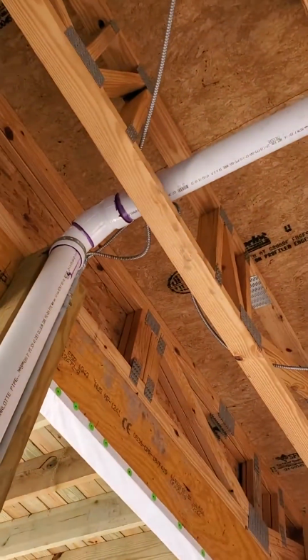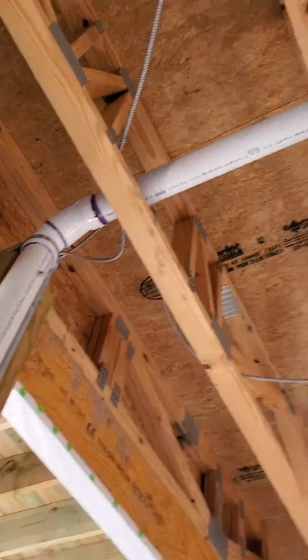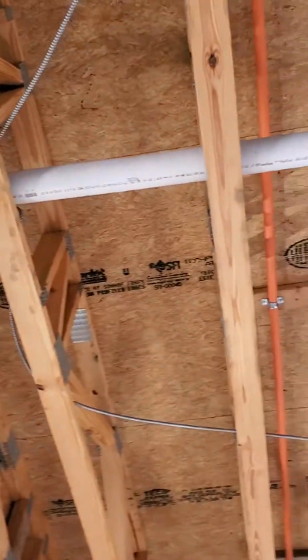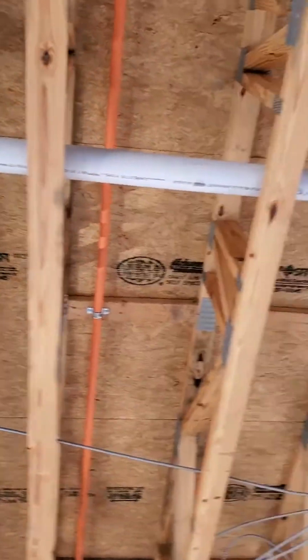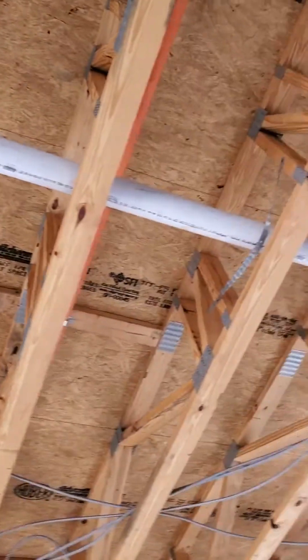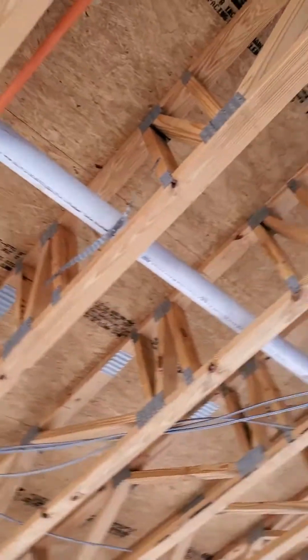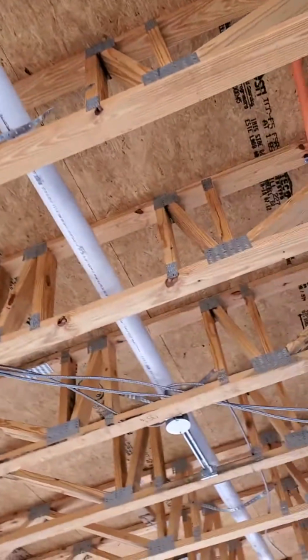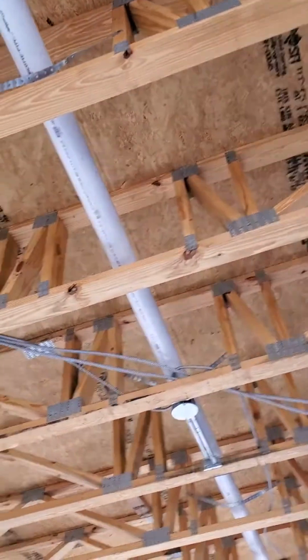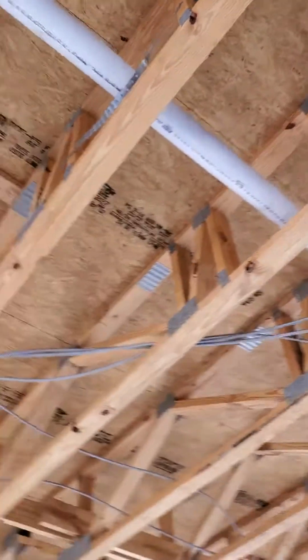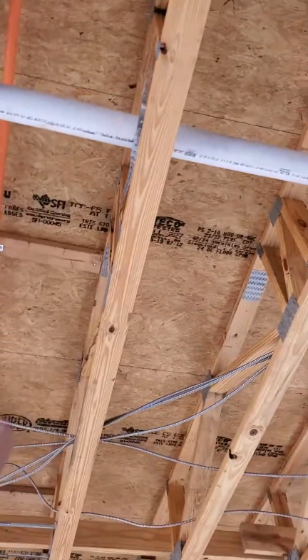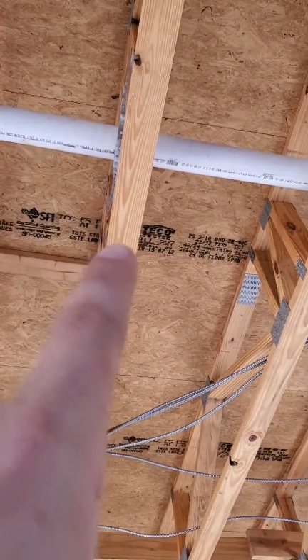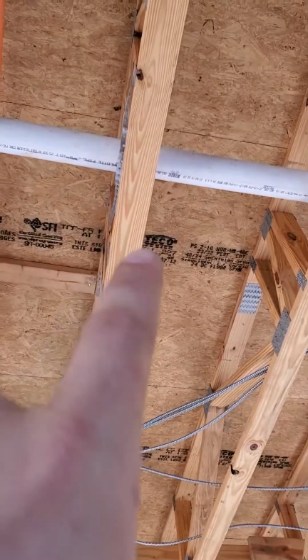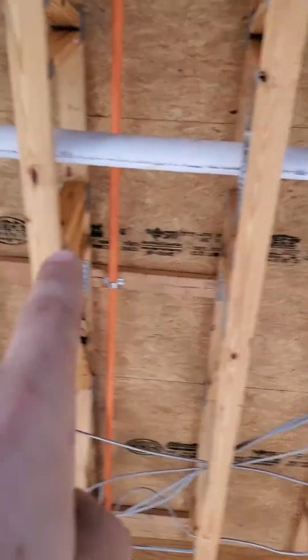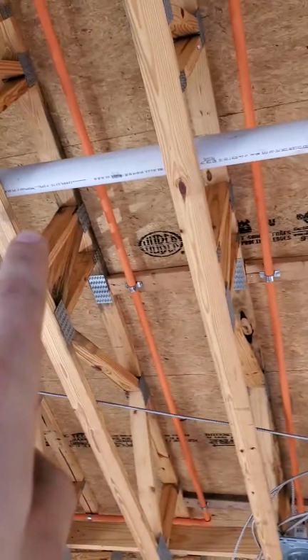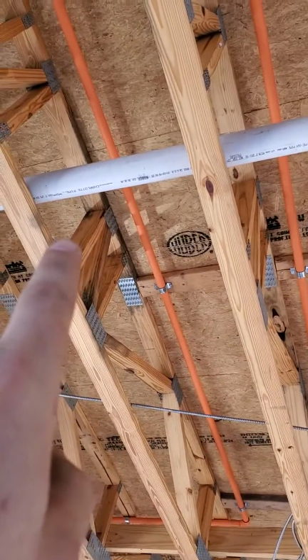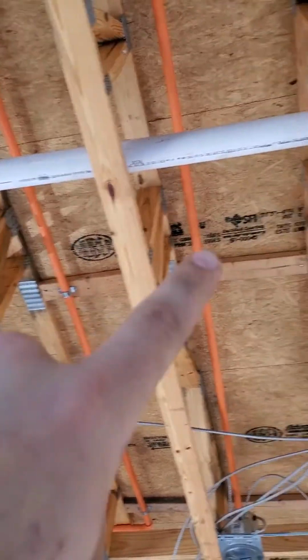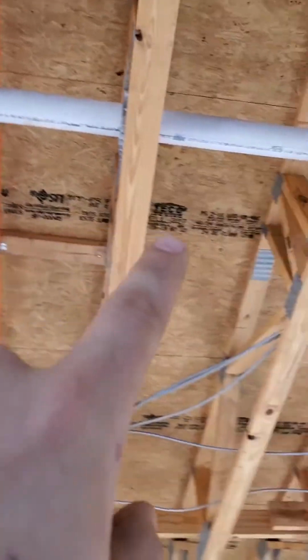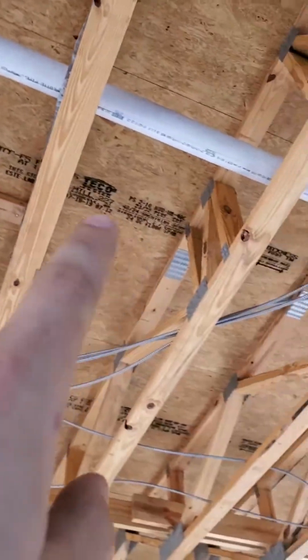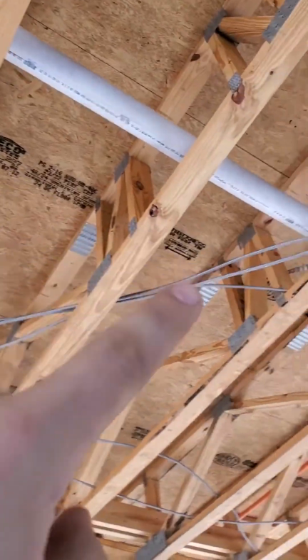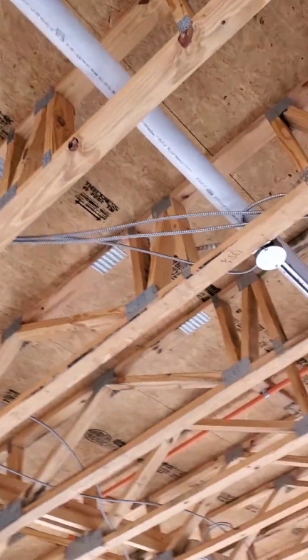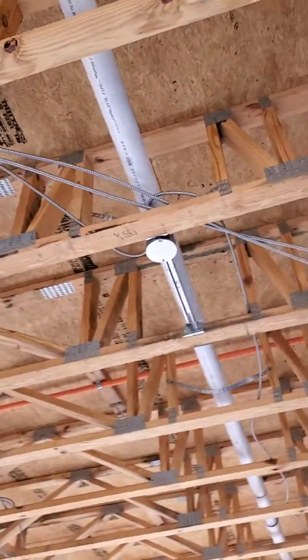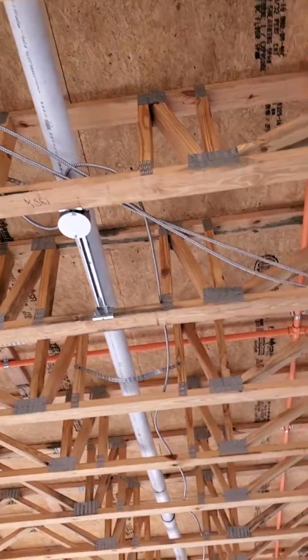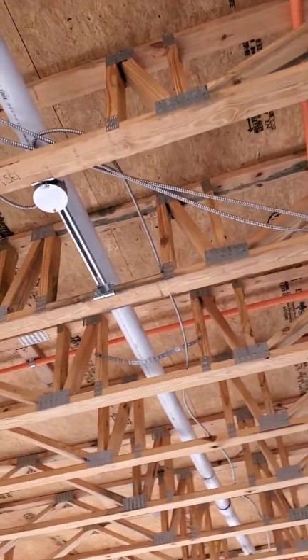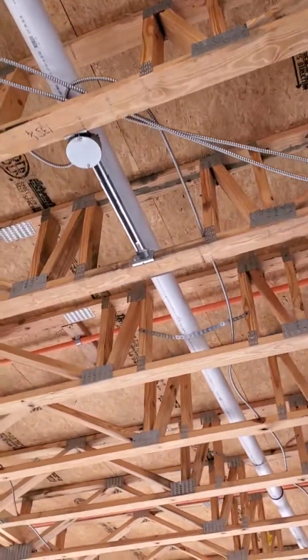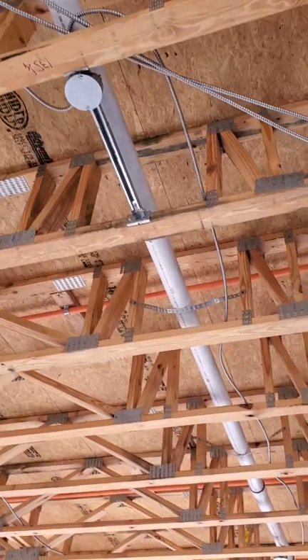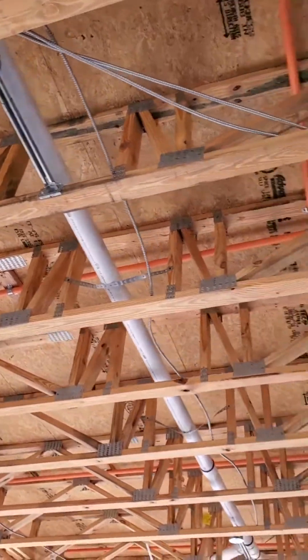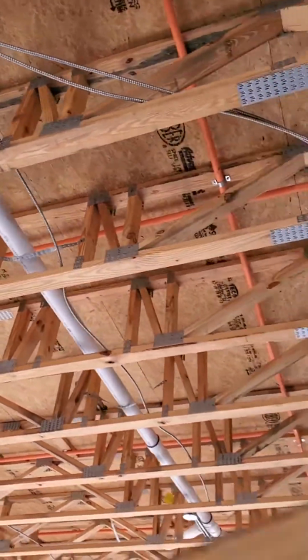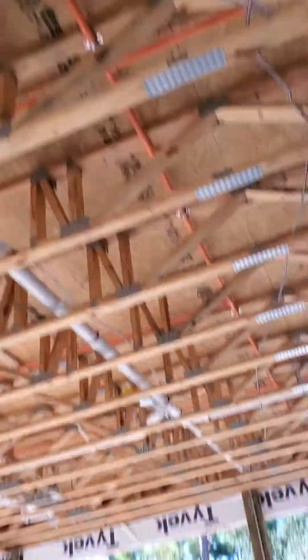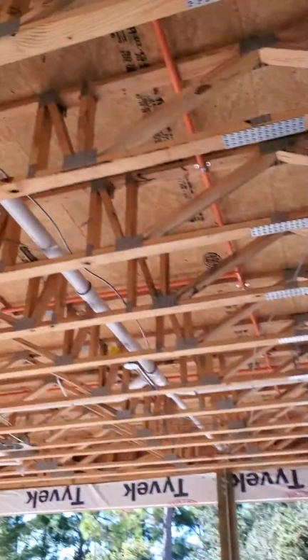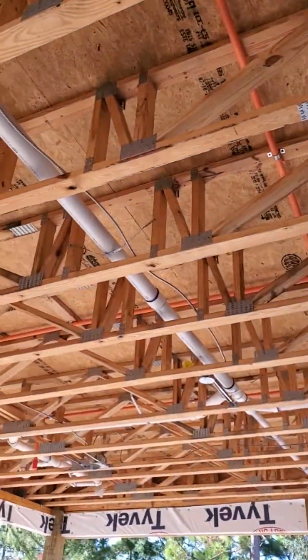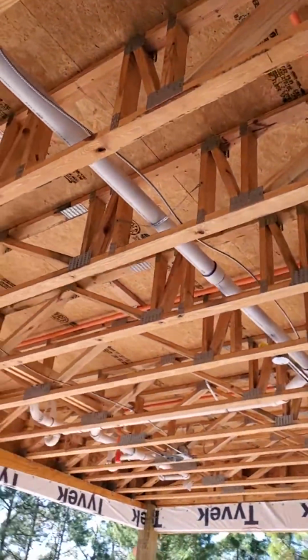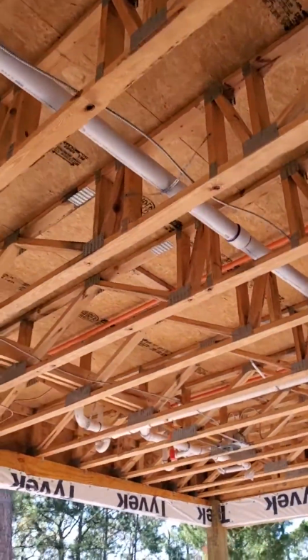We 90 over with a 45, and then we're running it down. You'll see every four feet it's got a strap, because according to Florida code it needs a strap every four feet. Our three-inch pipe is pitched at an eighth of an inch per foot.